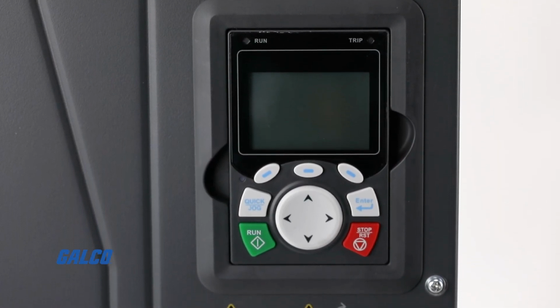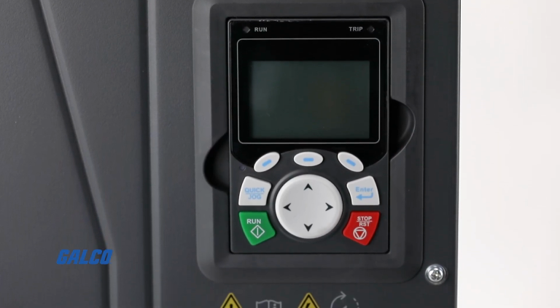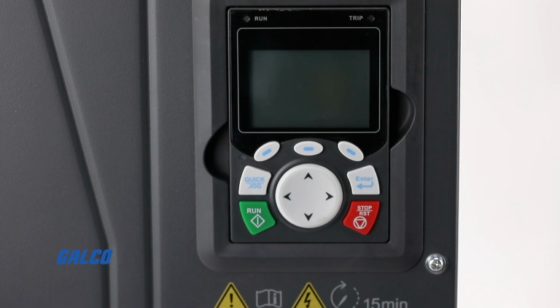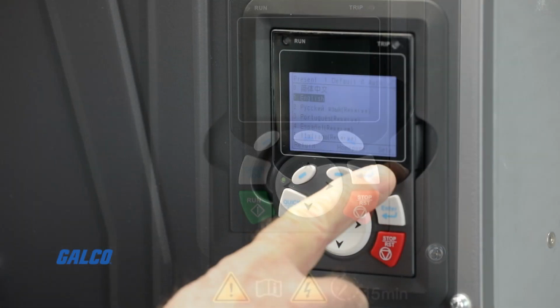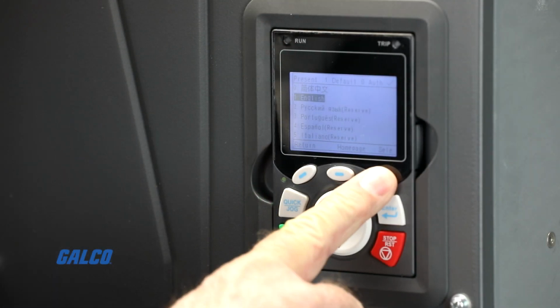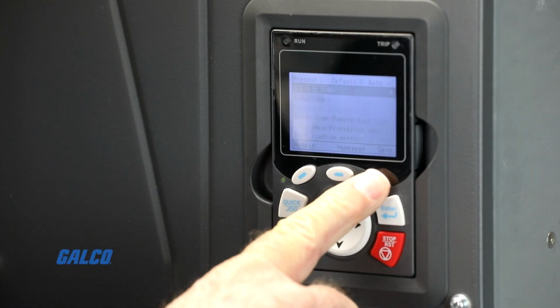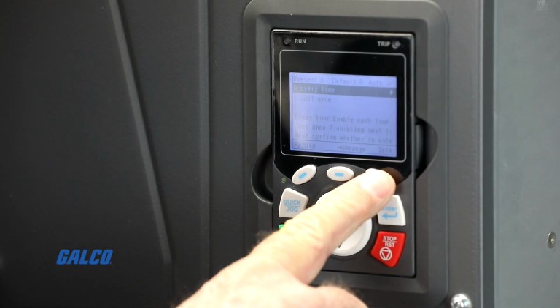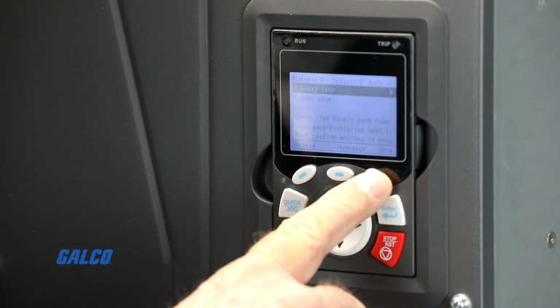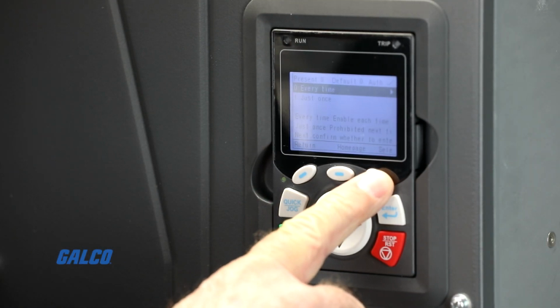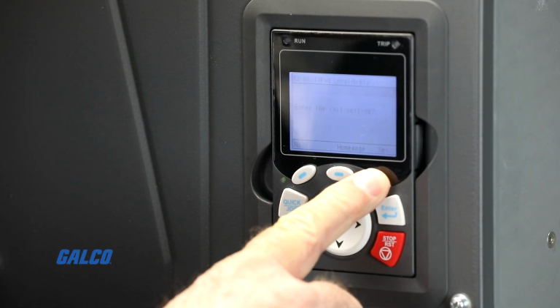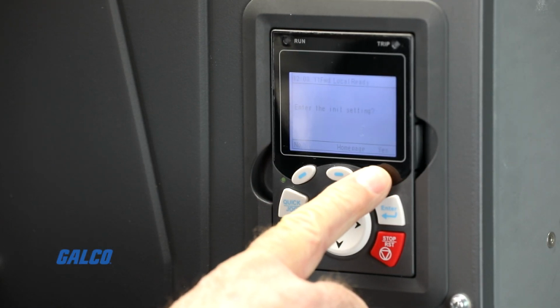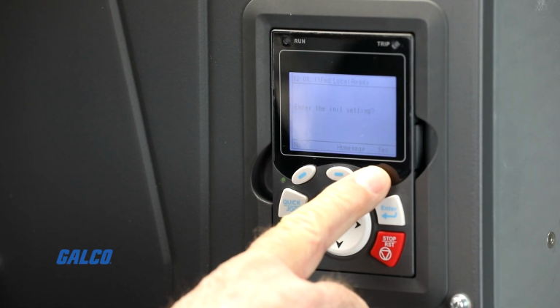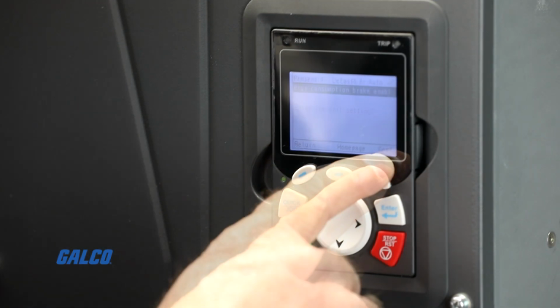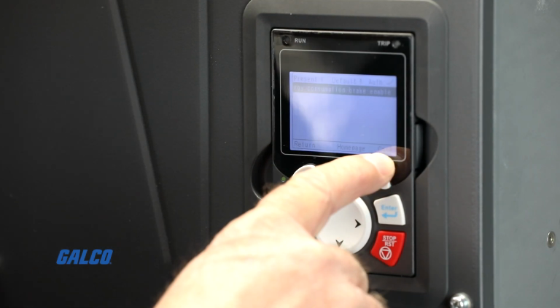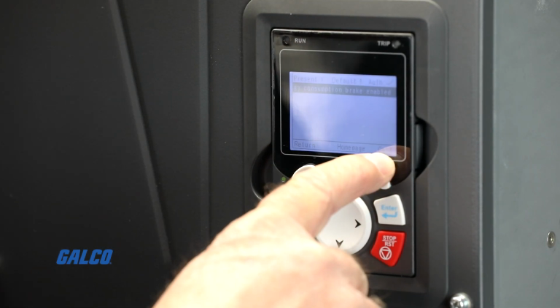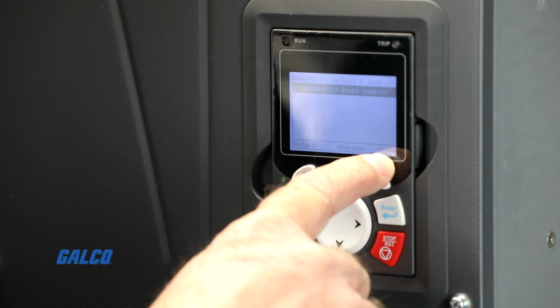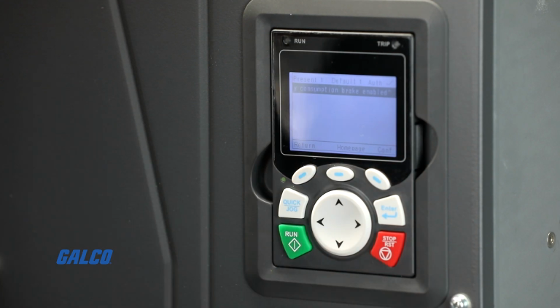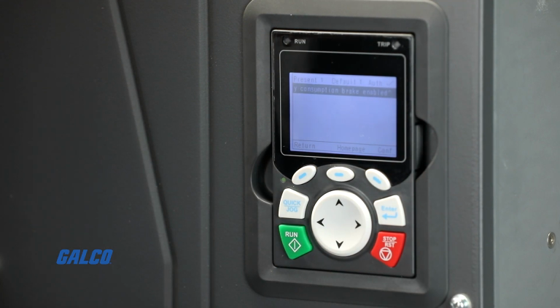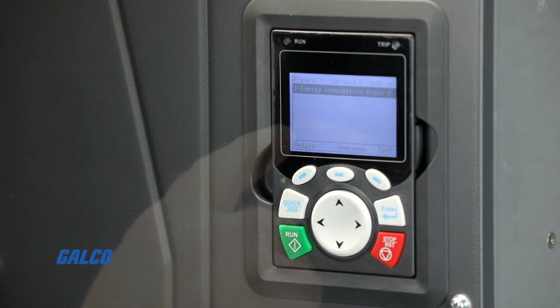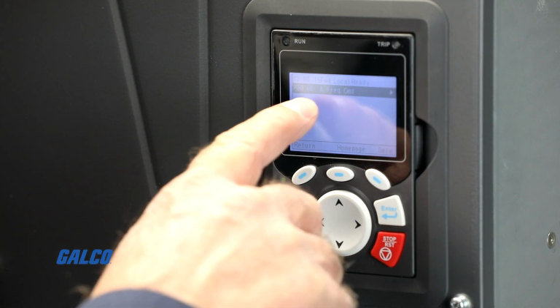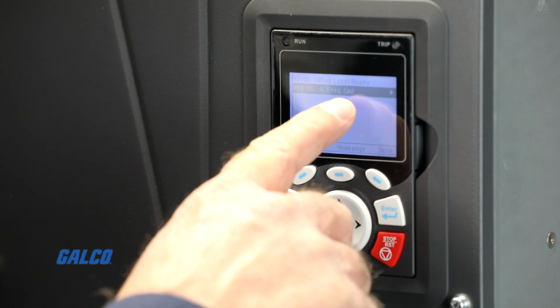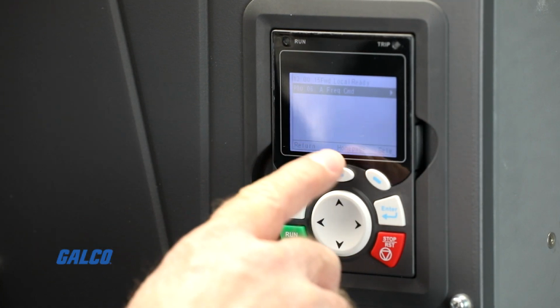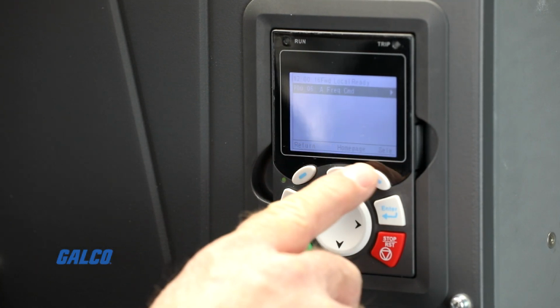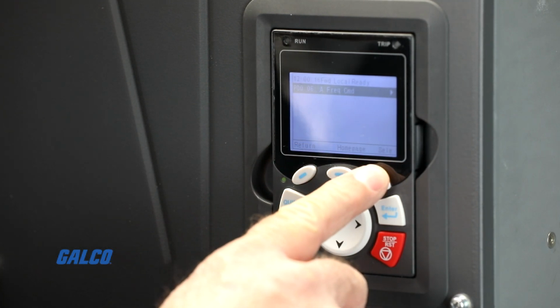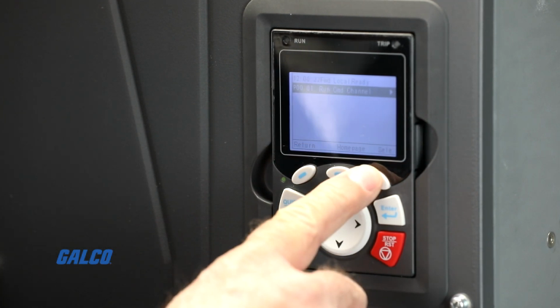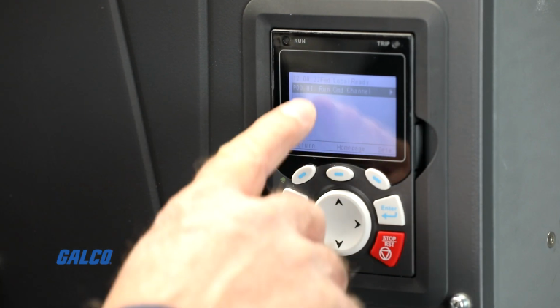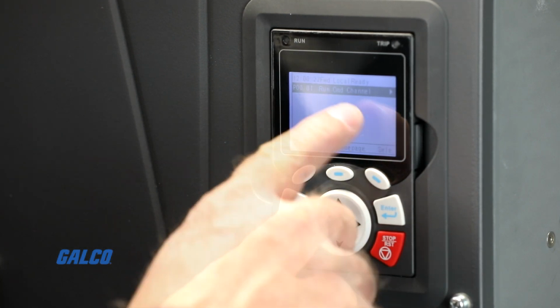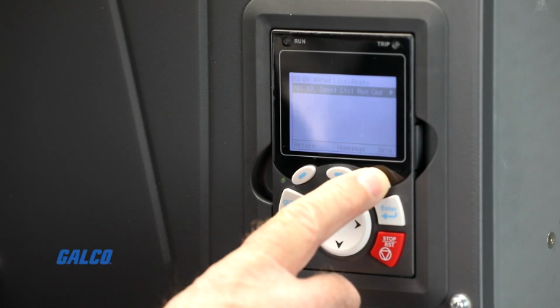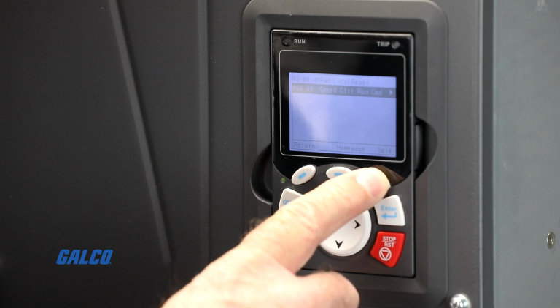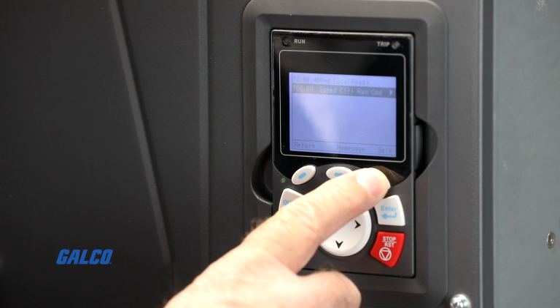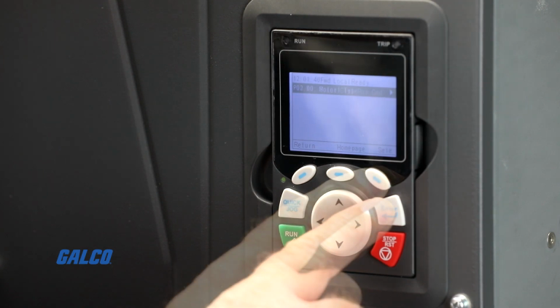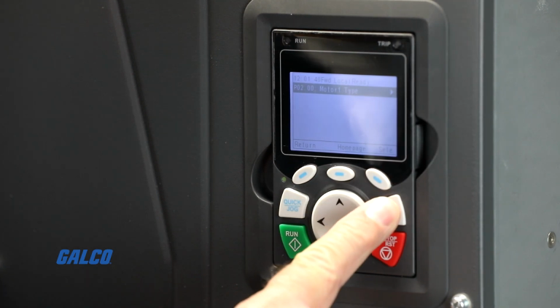Next, toggle through the settings to adjust your preferred parameters, hitting the confirm button to continue. This includes frequency command, run command, speed control, and motor data.